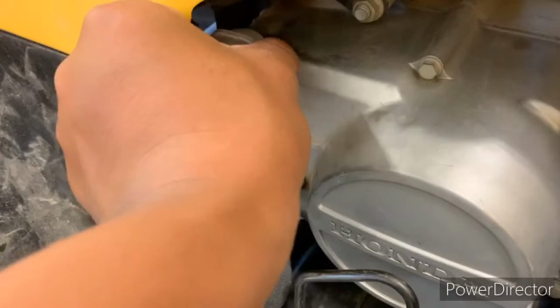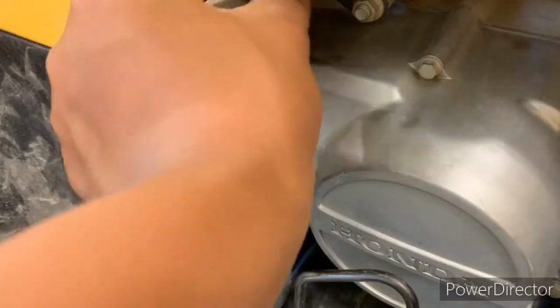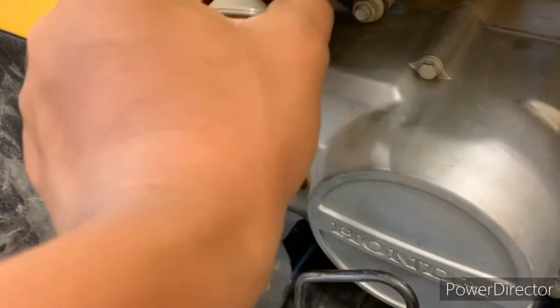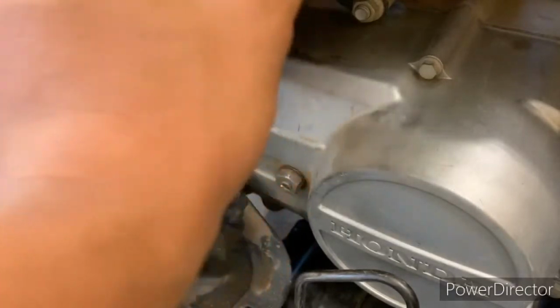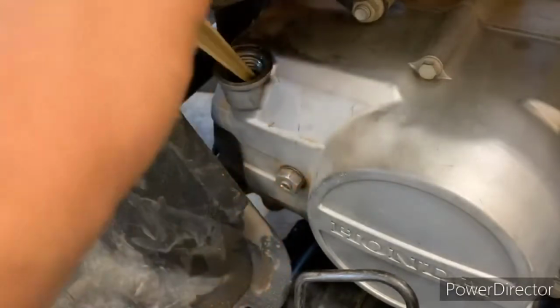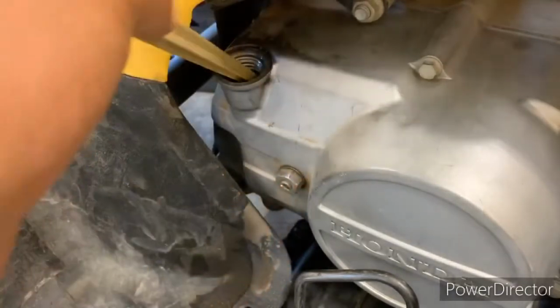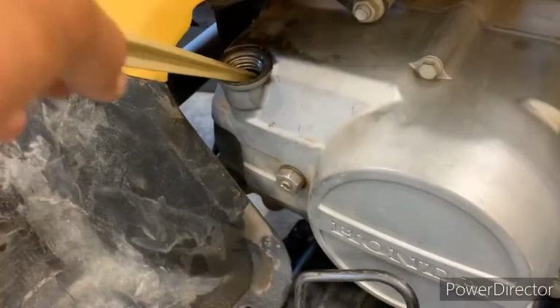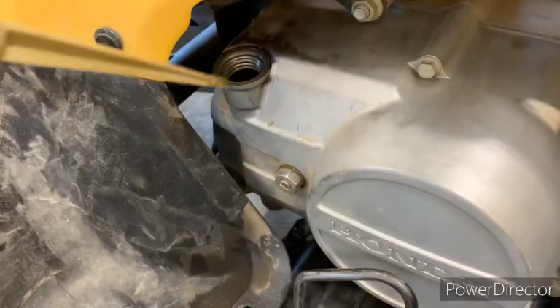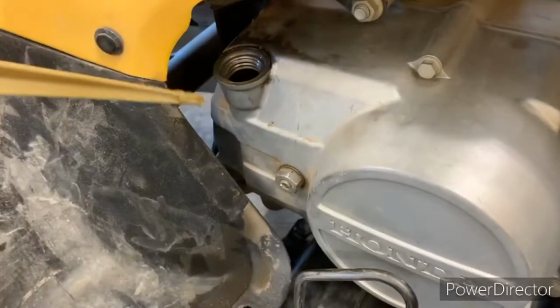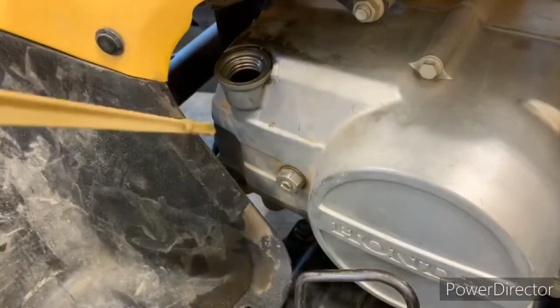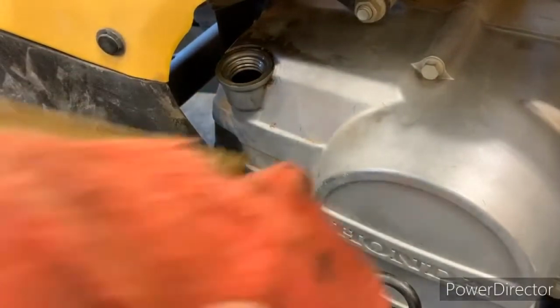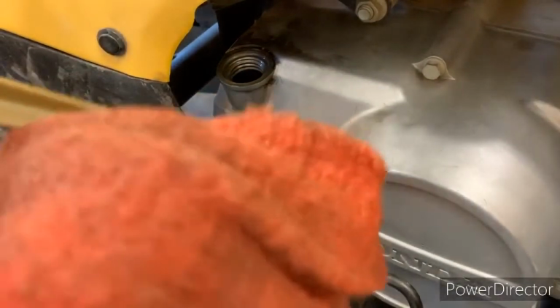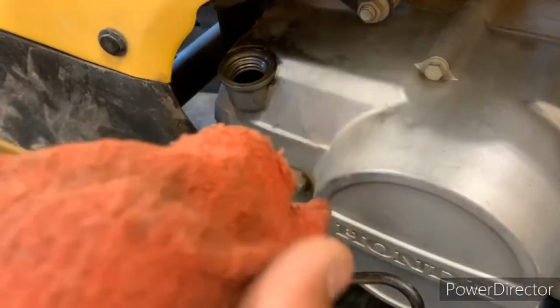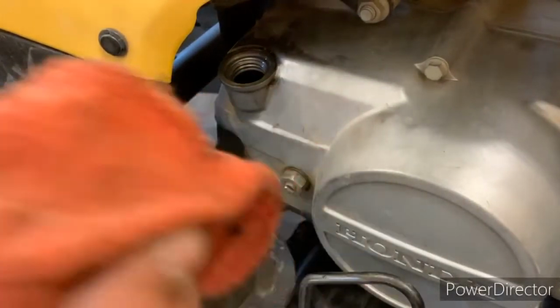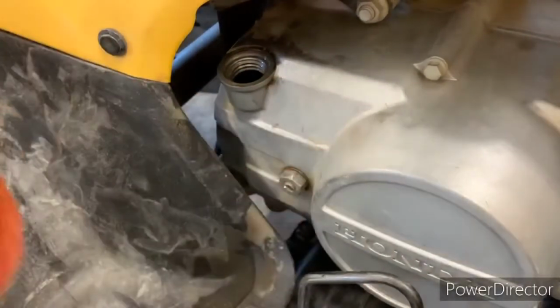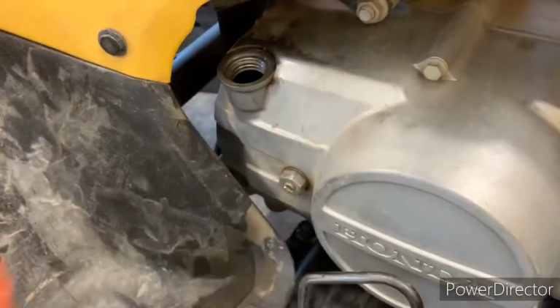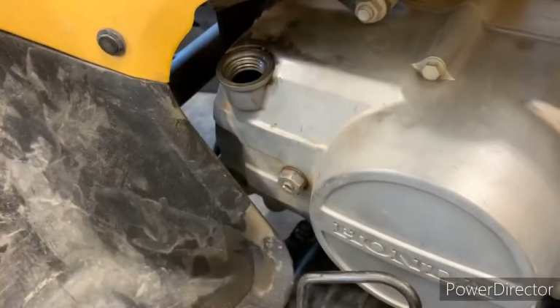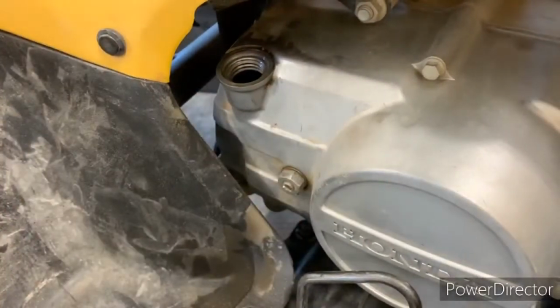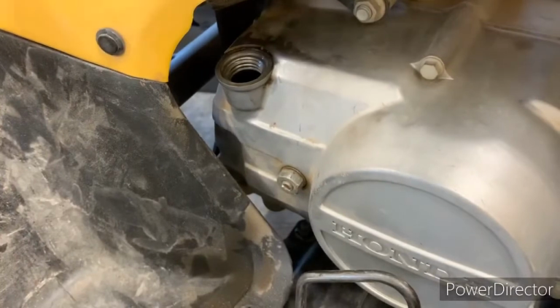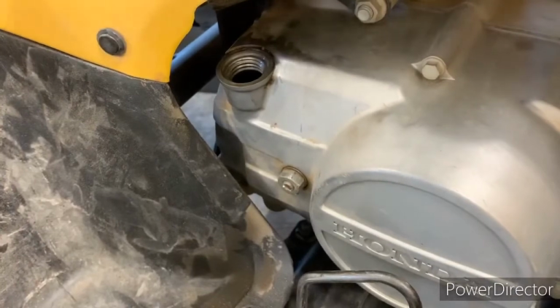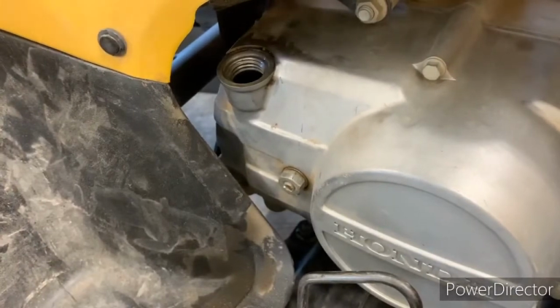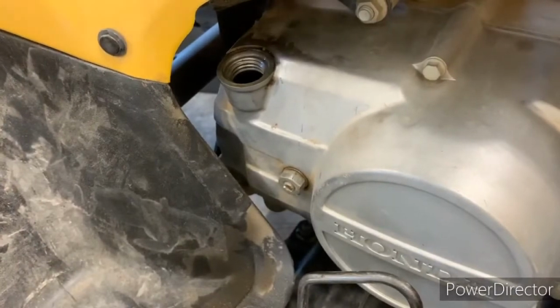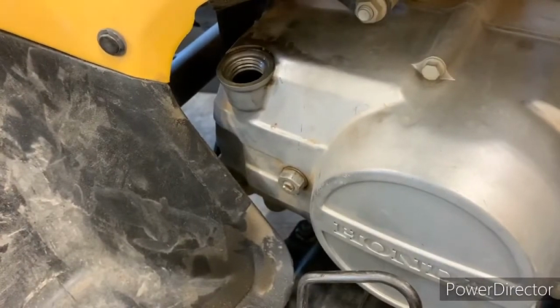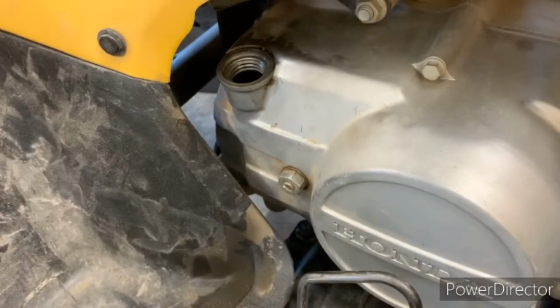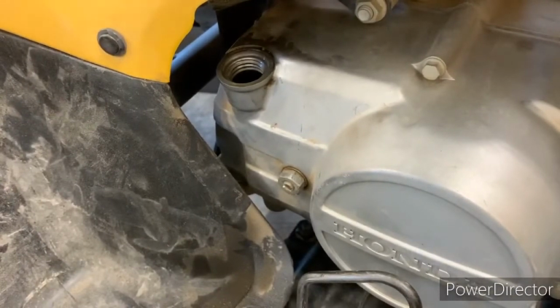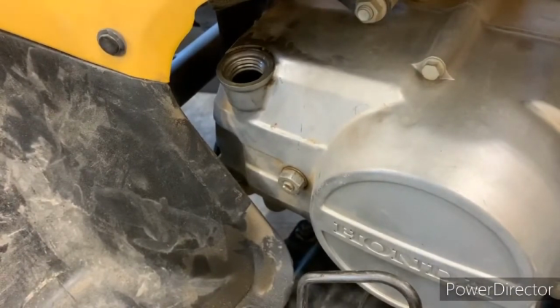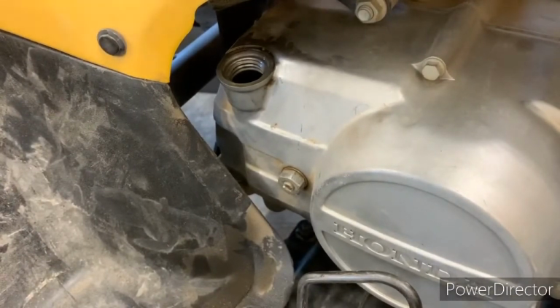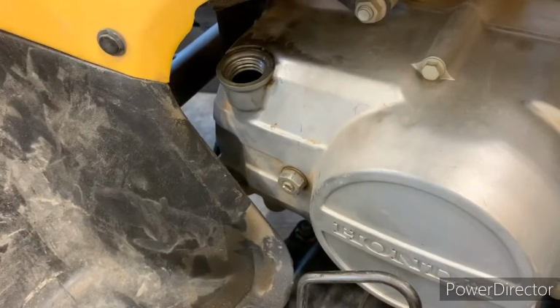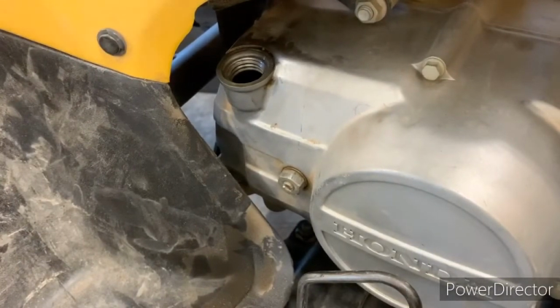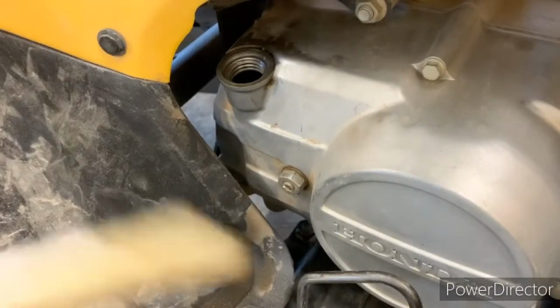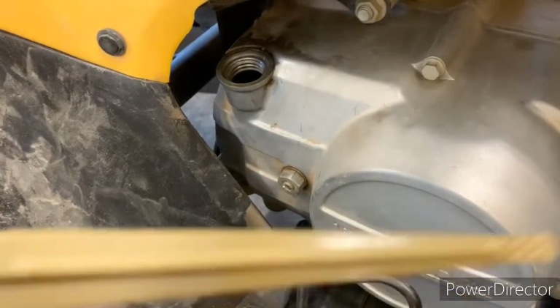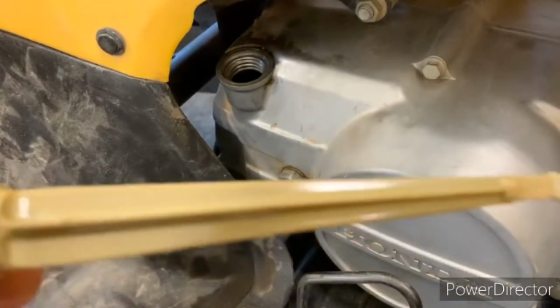Pull that out — it's in a tight space, I don't know why they do that. Then you're gonna clean it off. We just did an oil change on this so we know our oil is good.